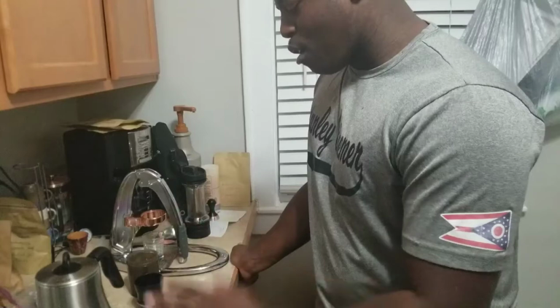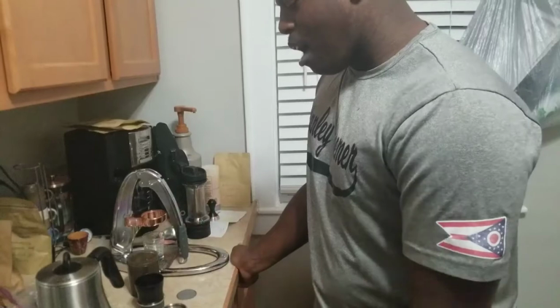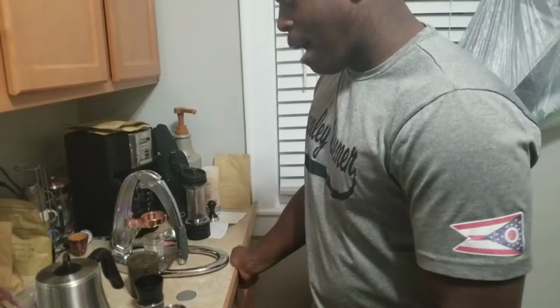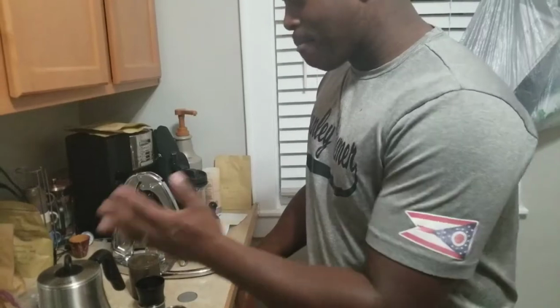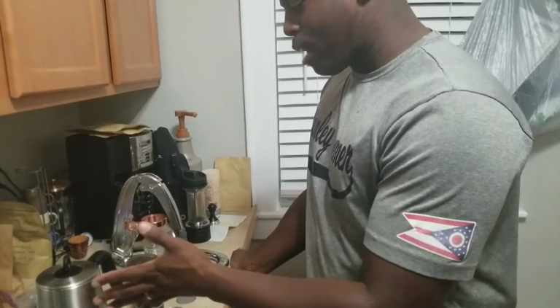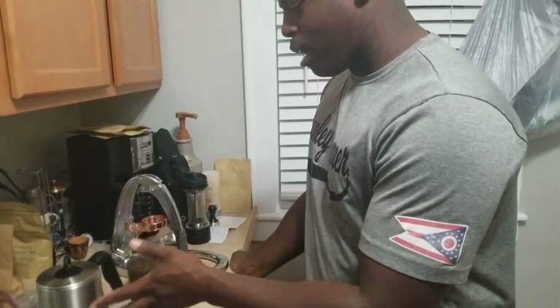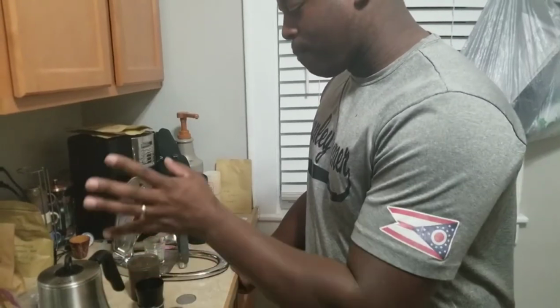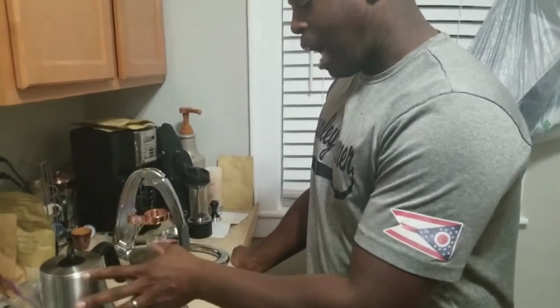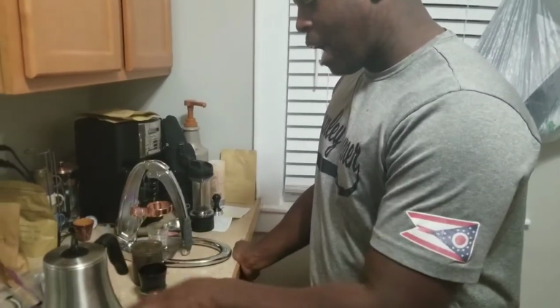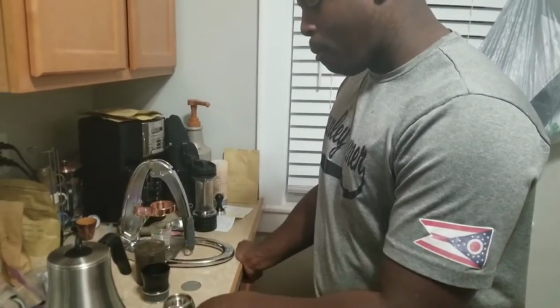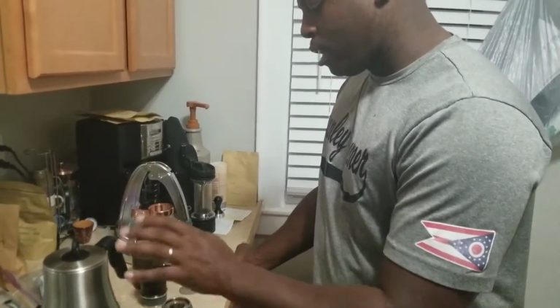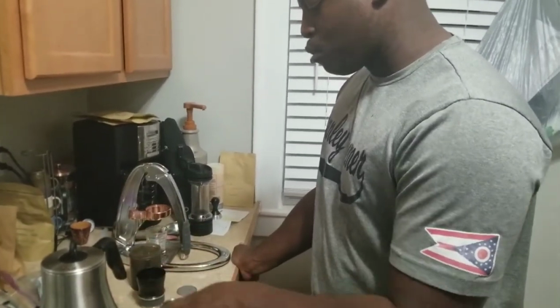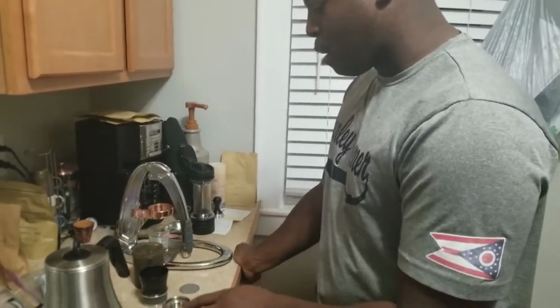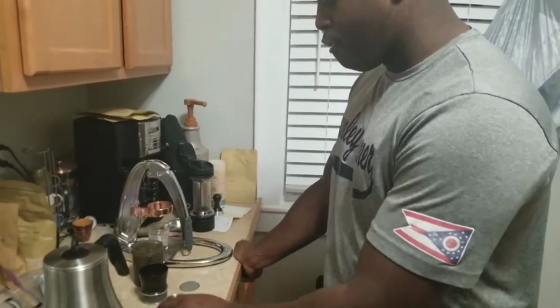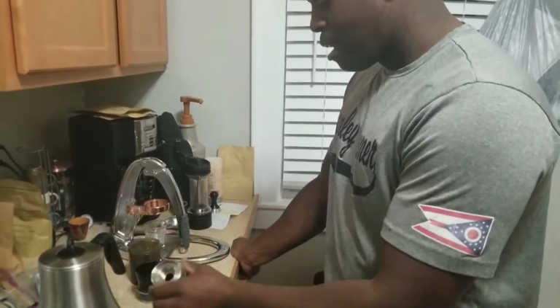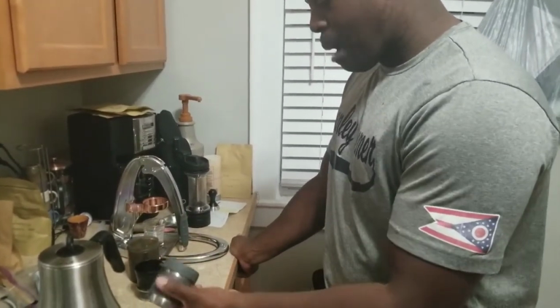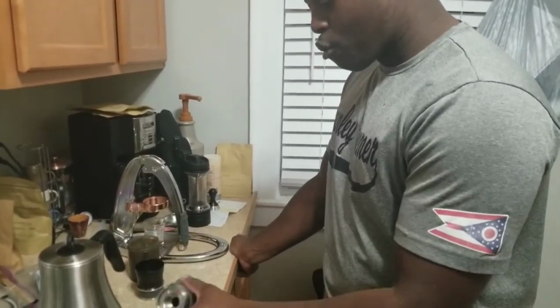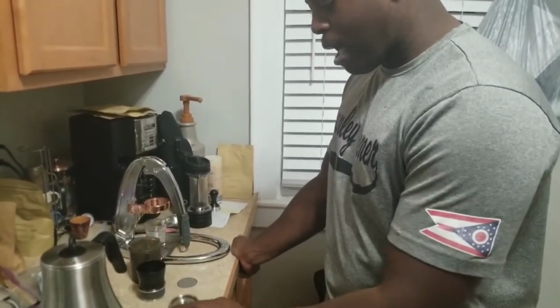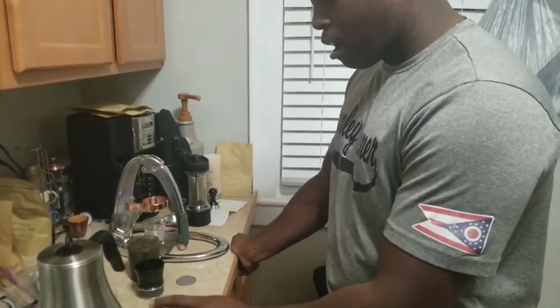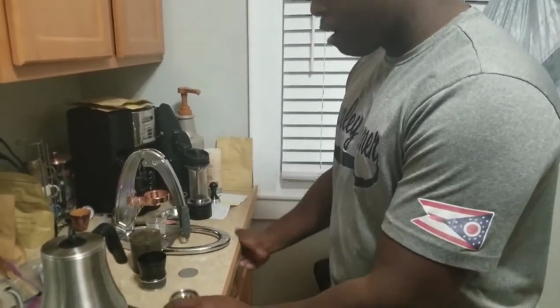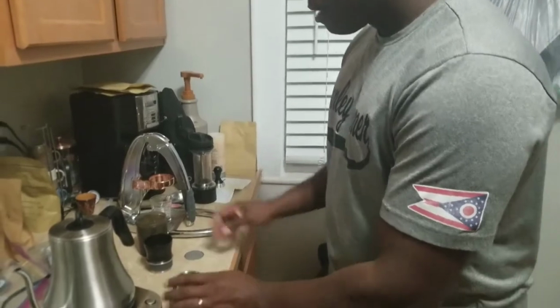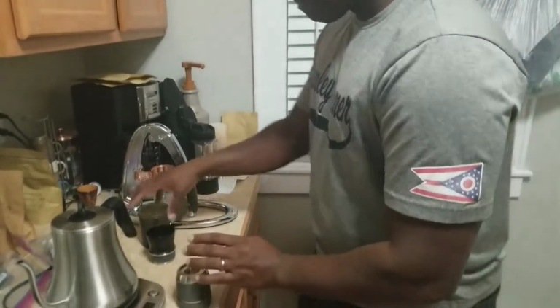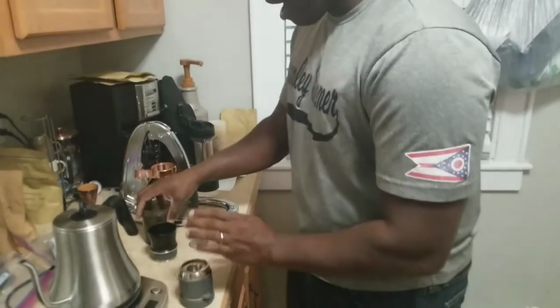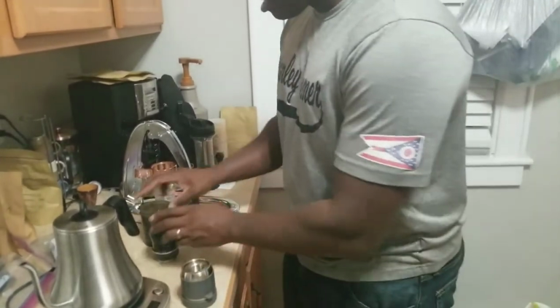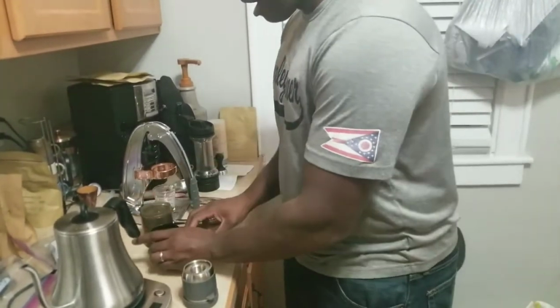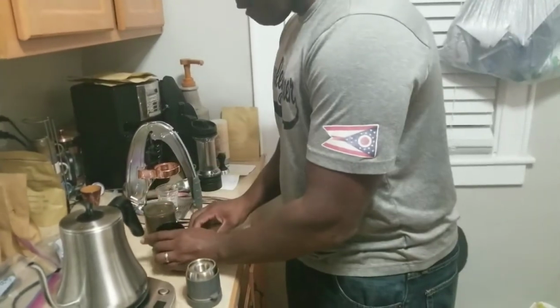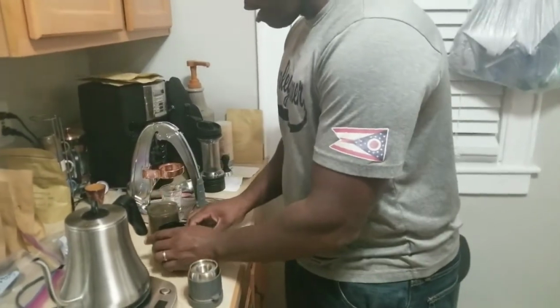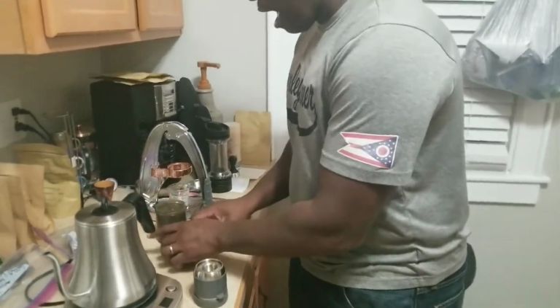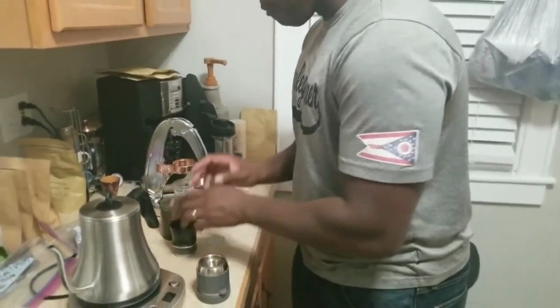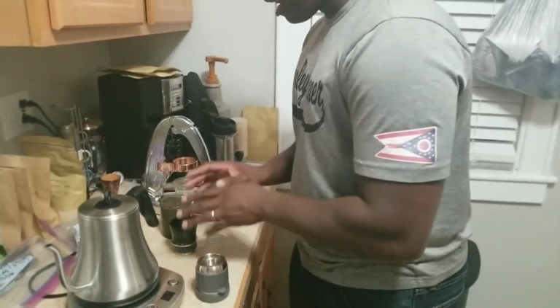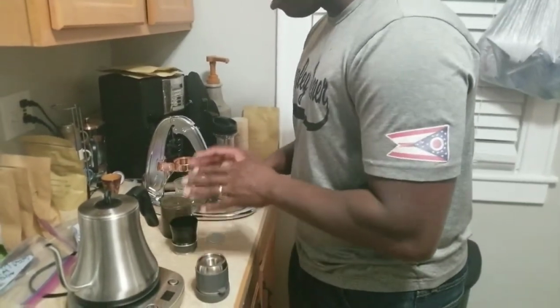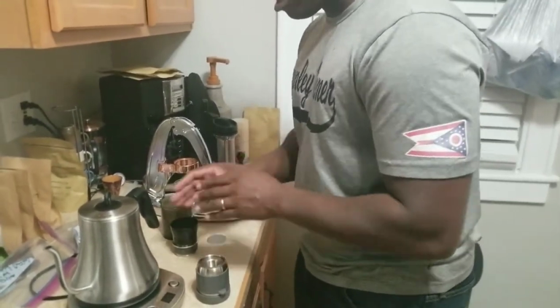I have my kettle here, hot, boiling, 212 degrees. Got my group head here, got my grounds here, got my funnel here. I am ready to go.